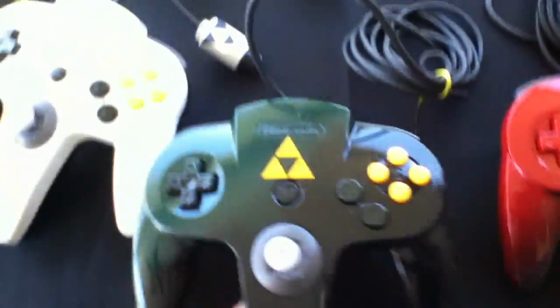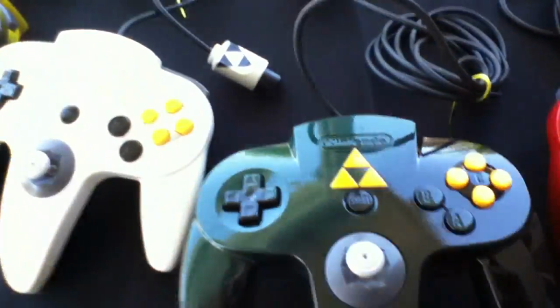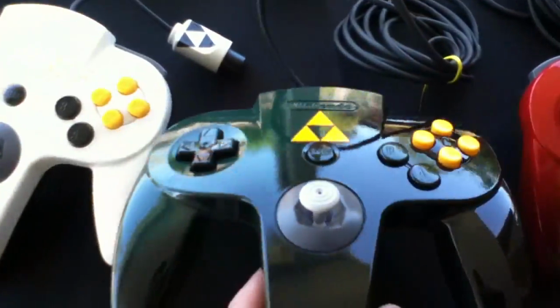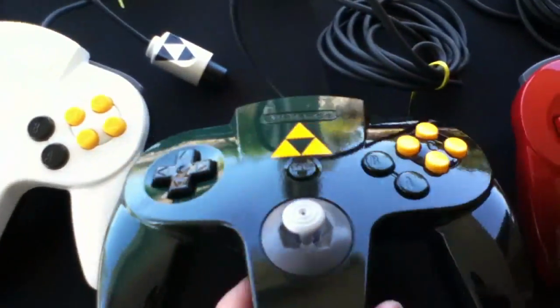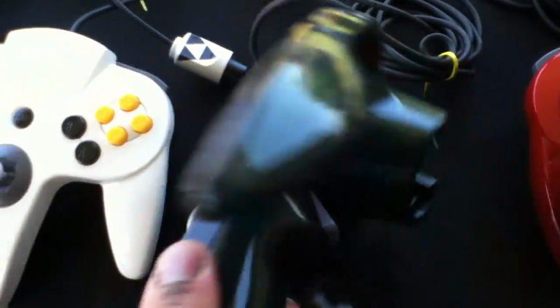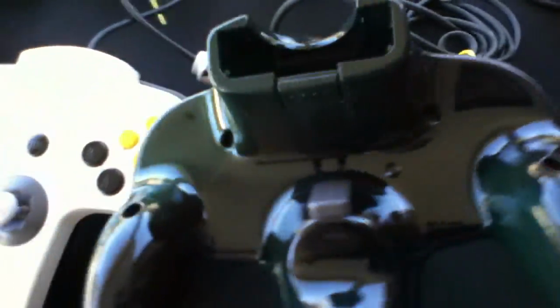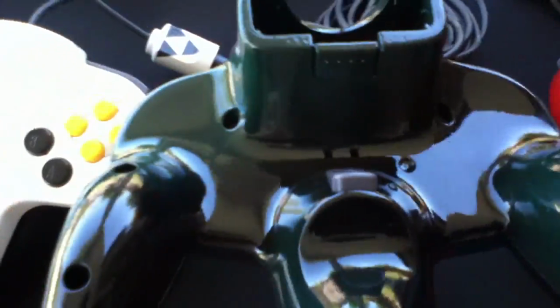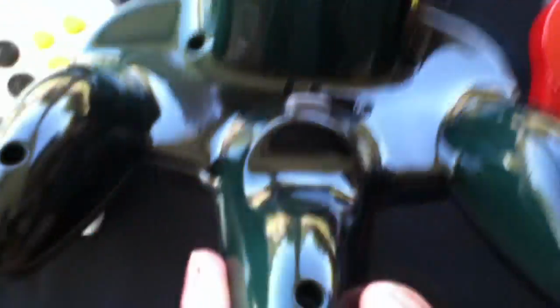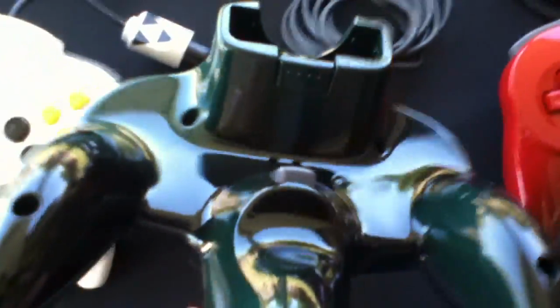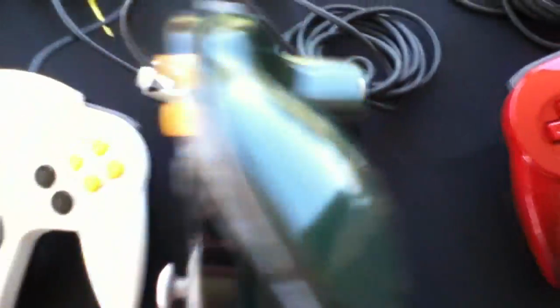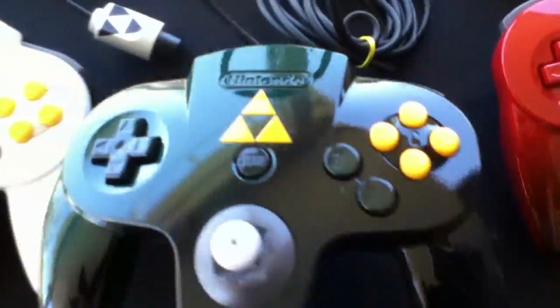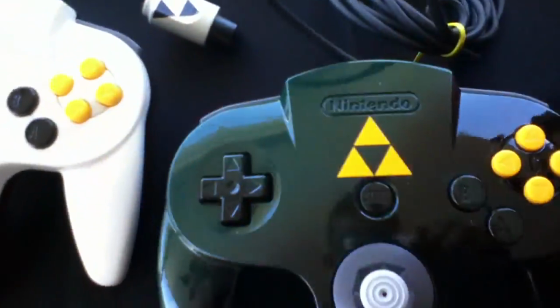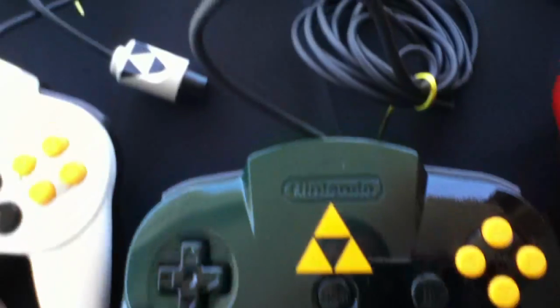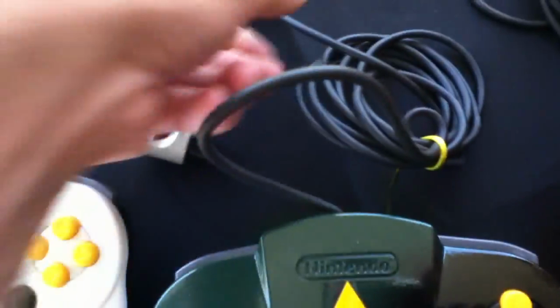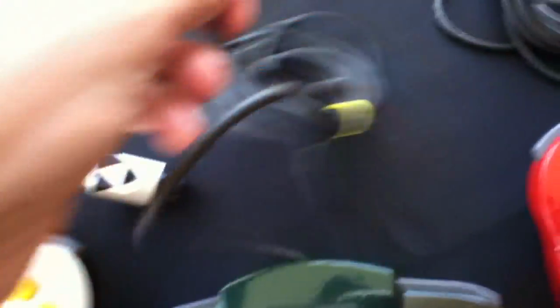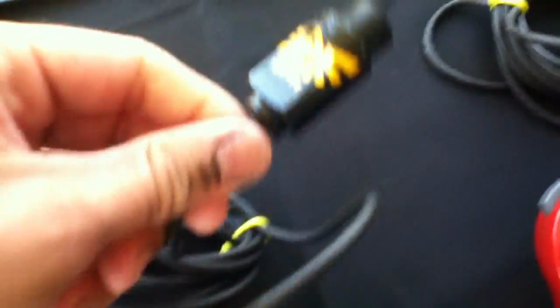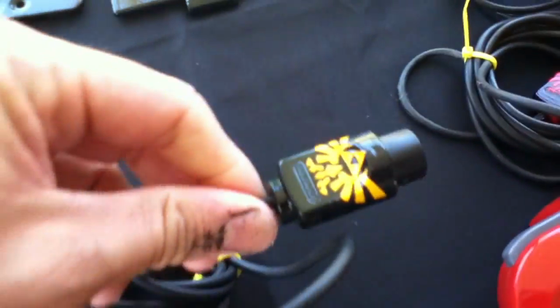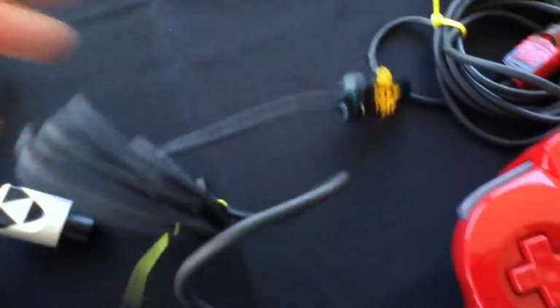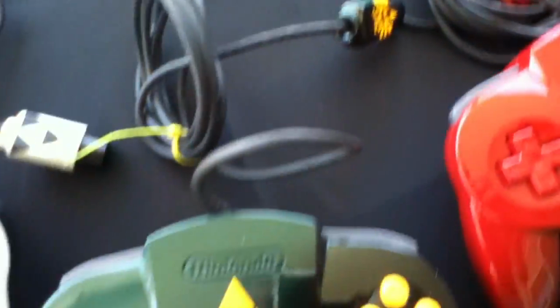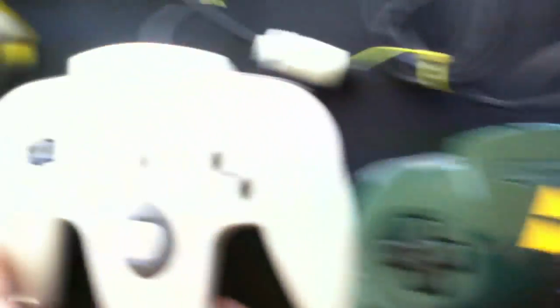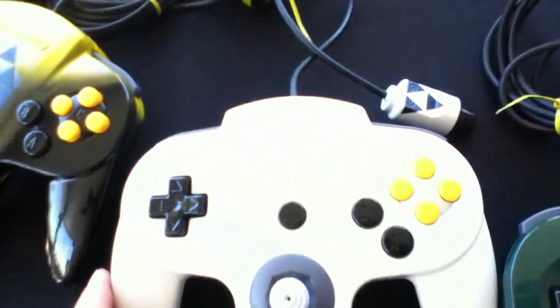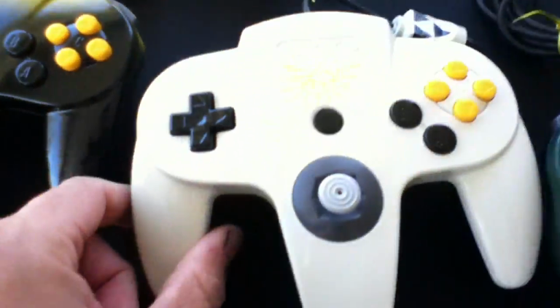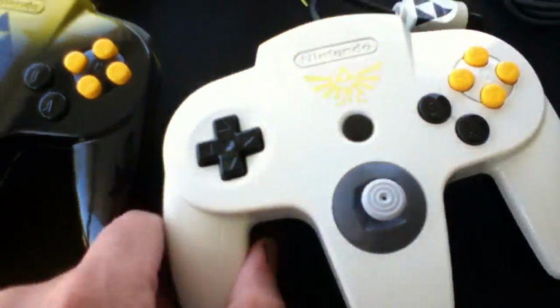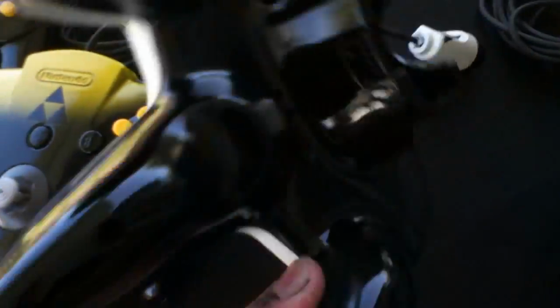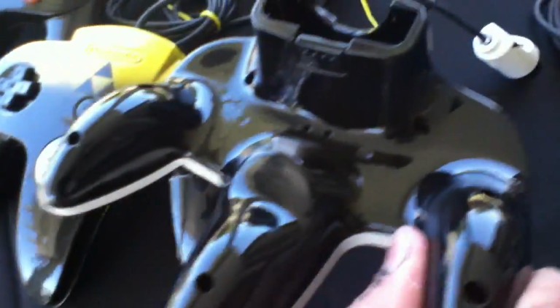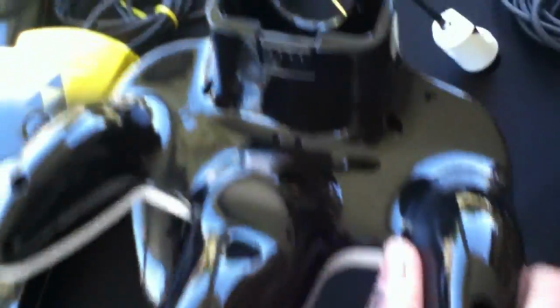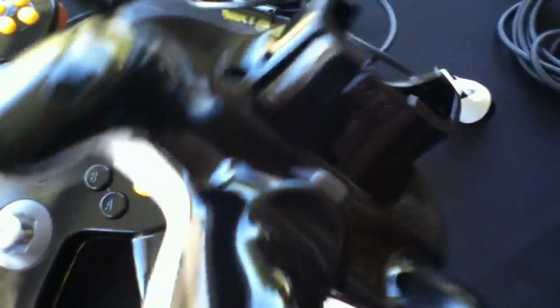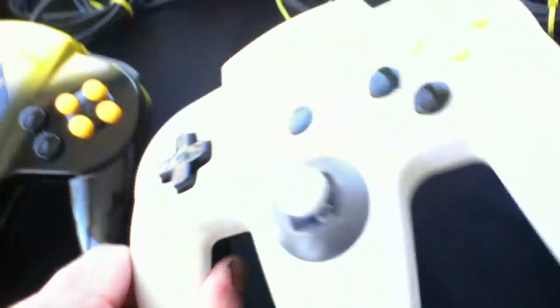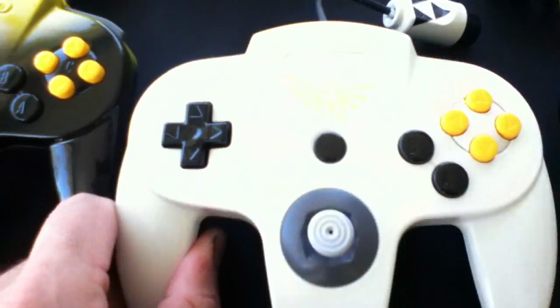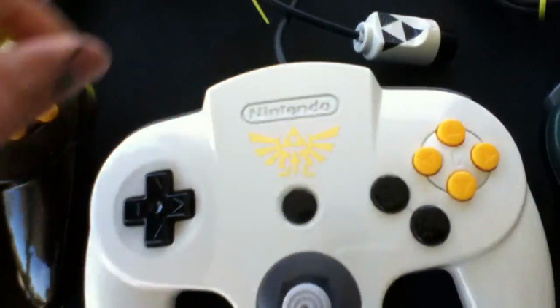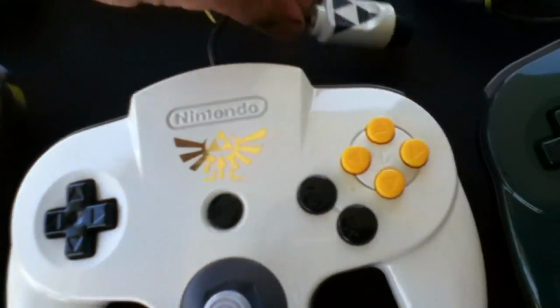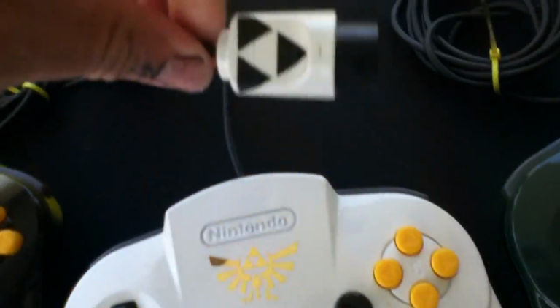This one's actually sold already — I gotta ship it out today. I can do custom orders too. If you see one you like, I can recreate it for you.